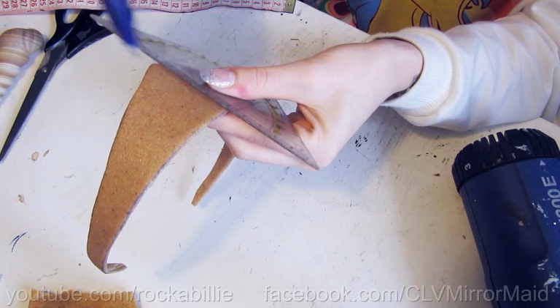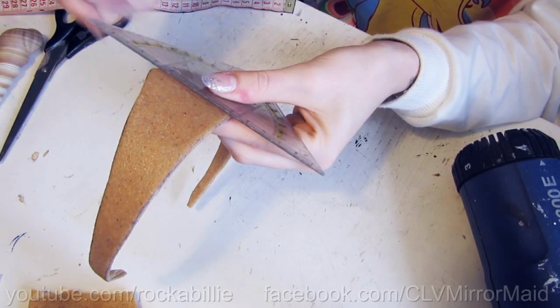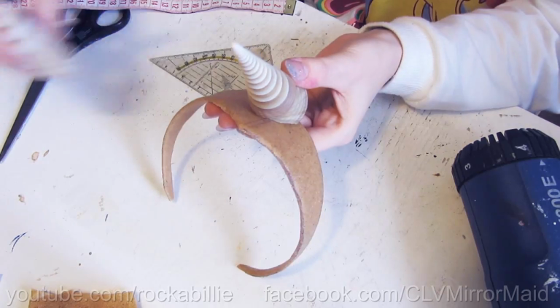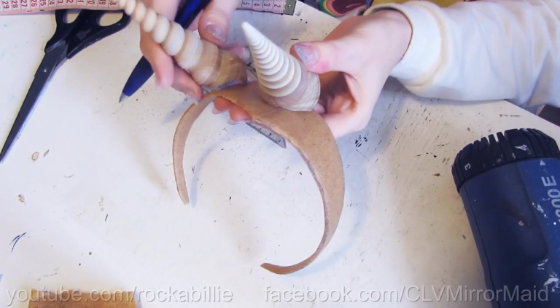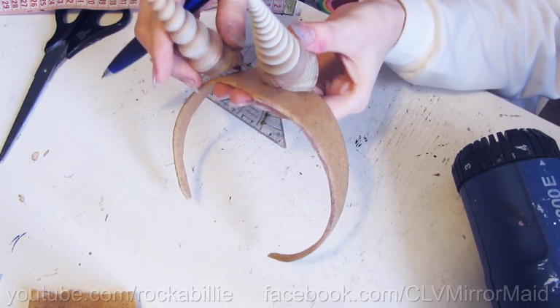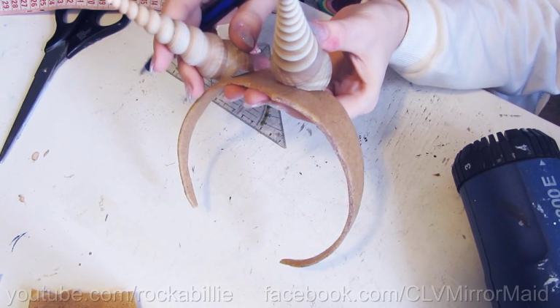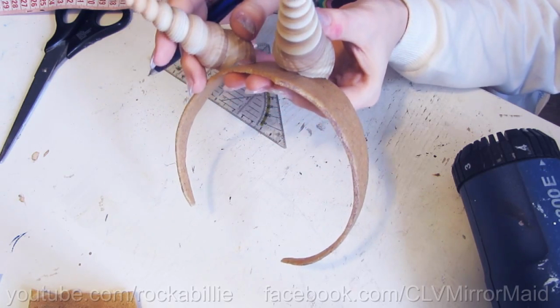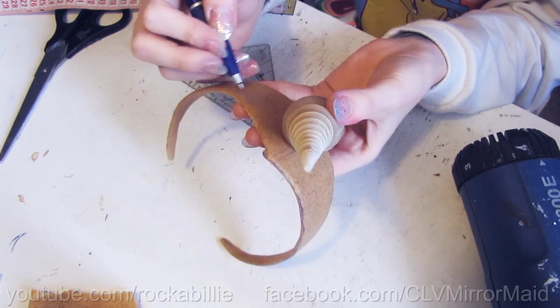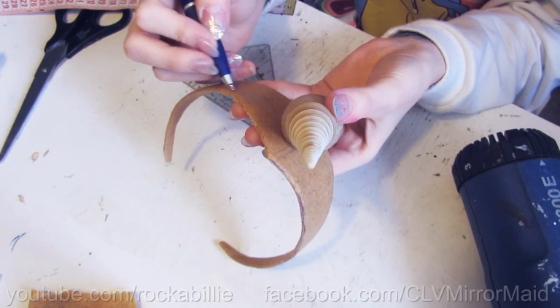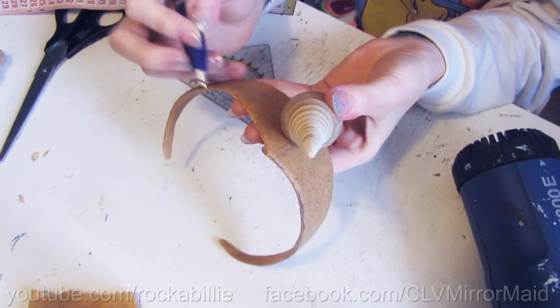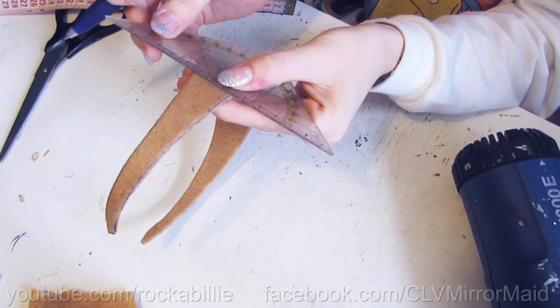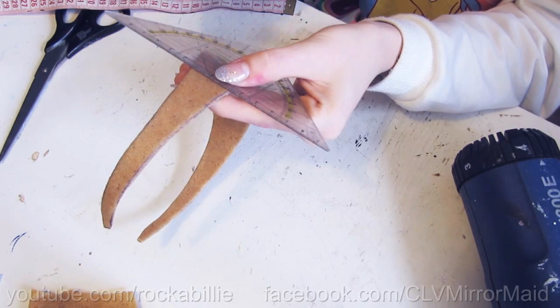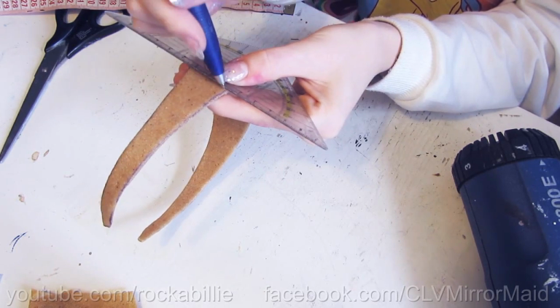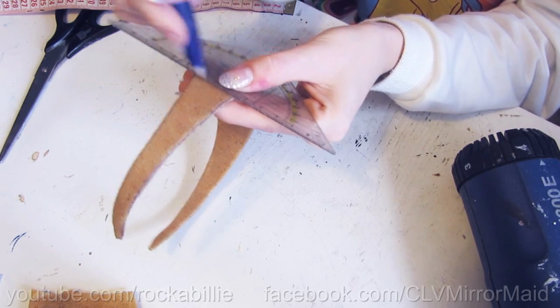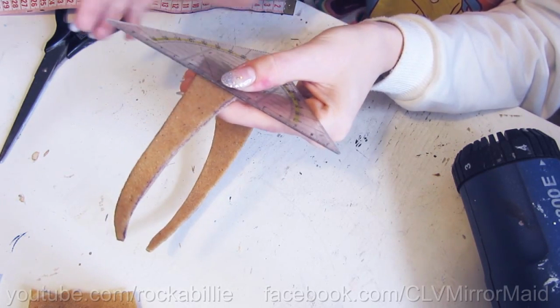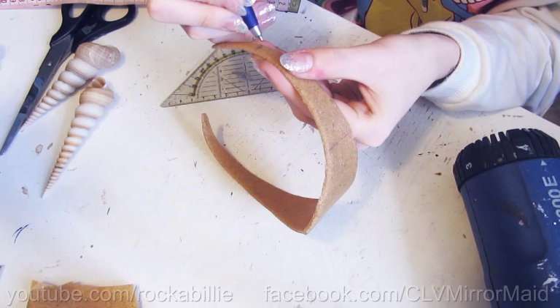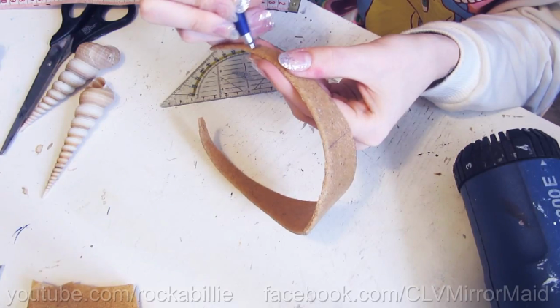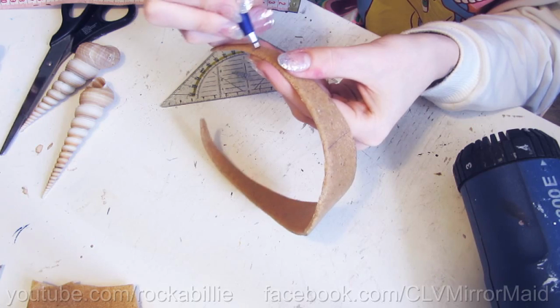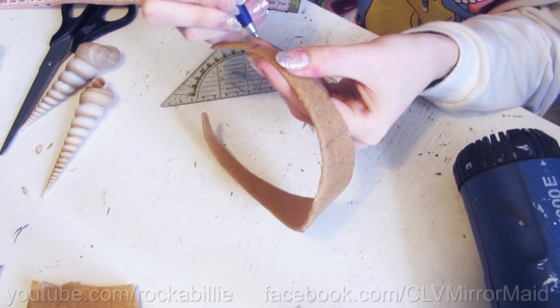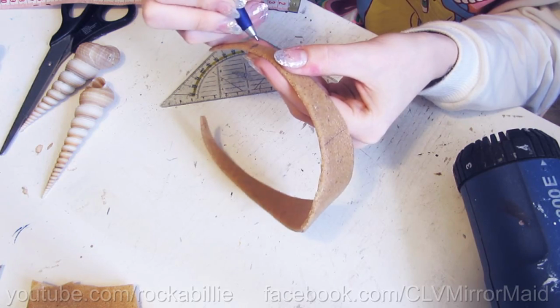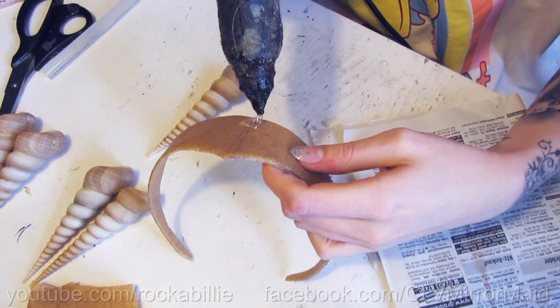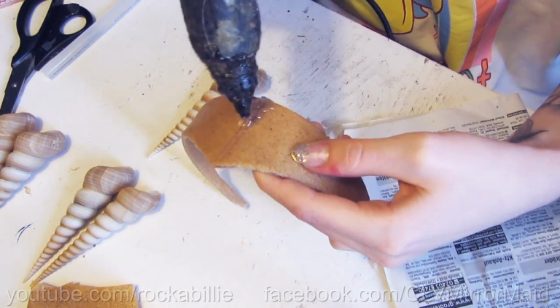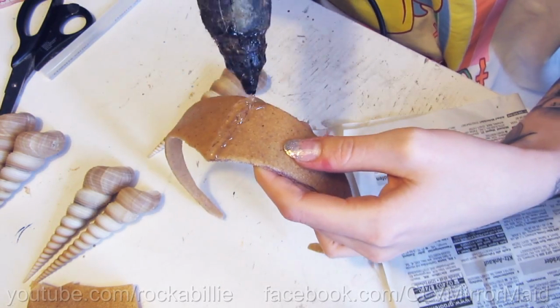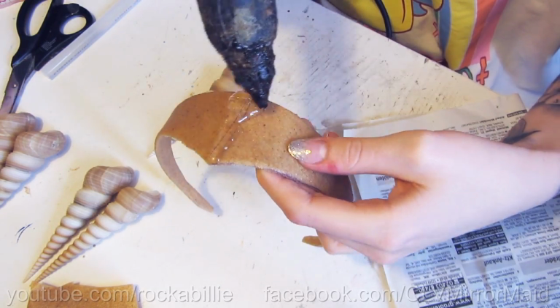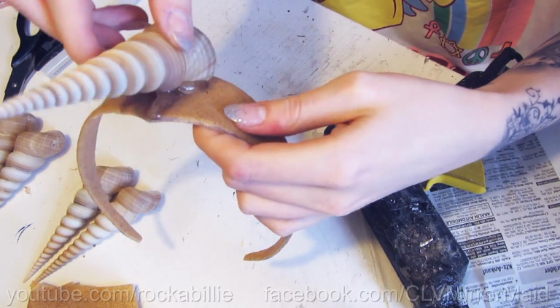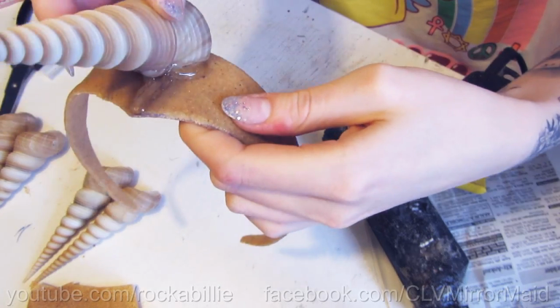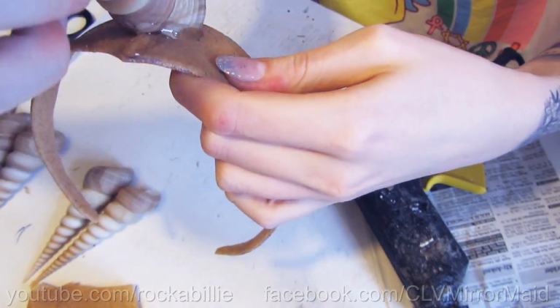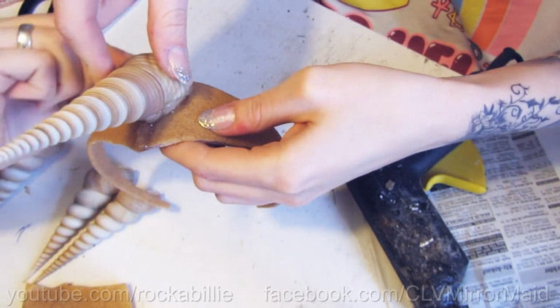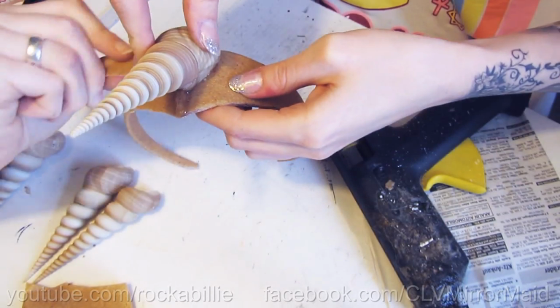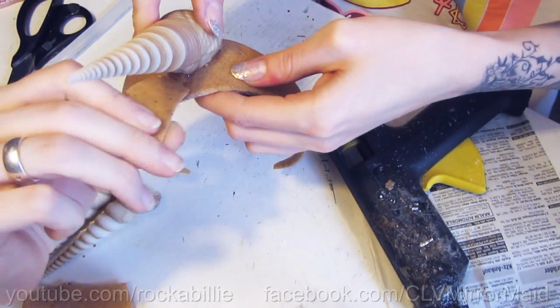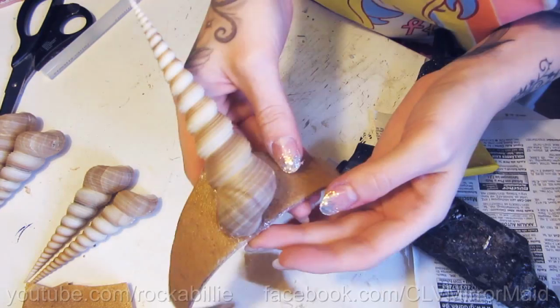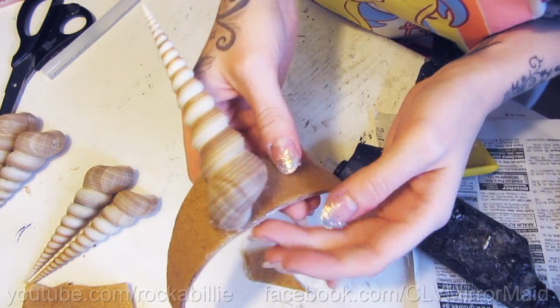Now I use a ruler and my pen again to mark the points where I want my shells to be. After that I take my hot glue gun, apply the glue to my Worbla and stick the shells right onto it.